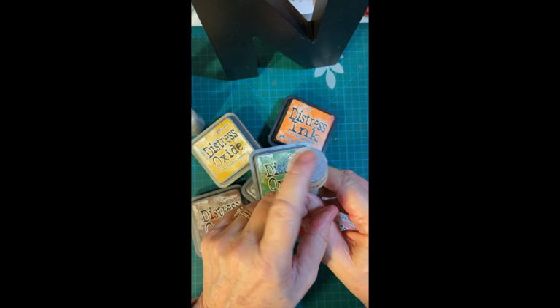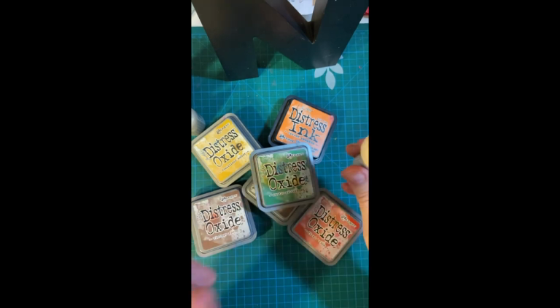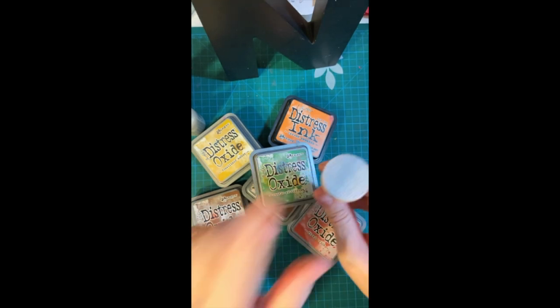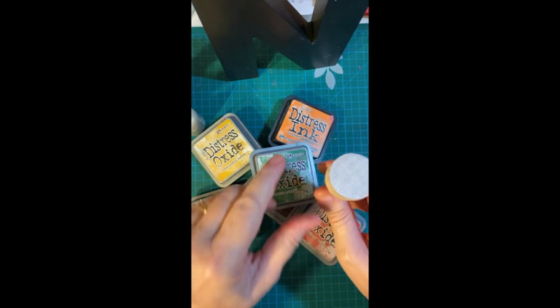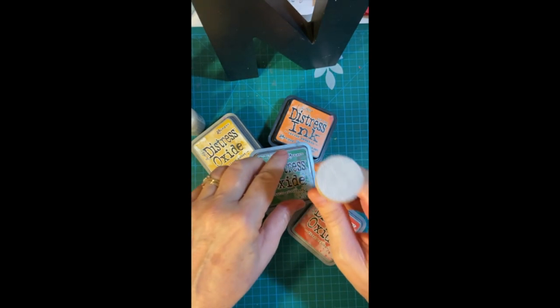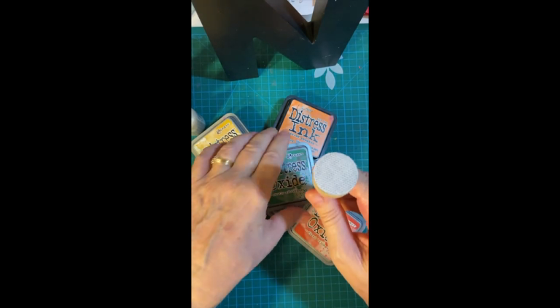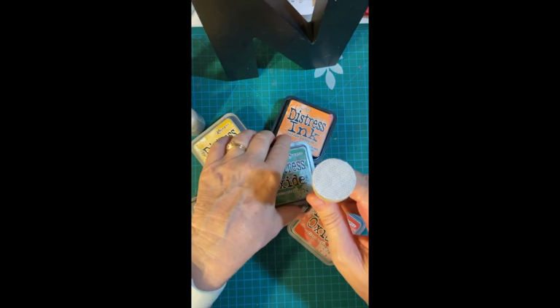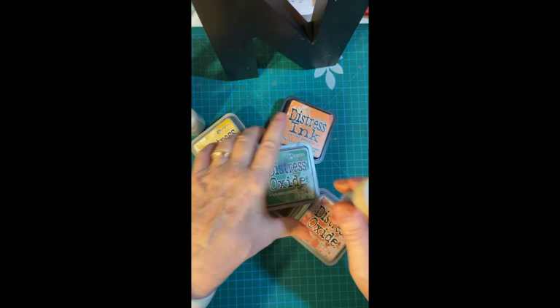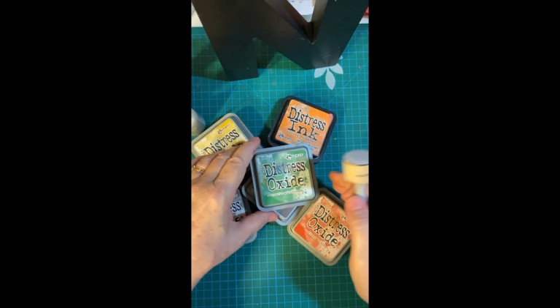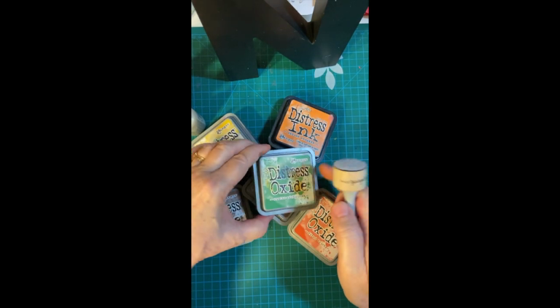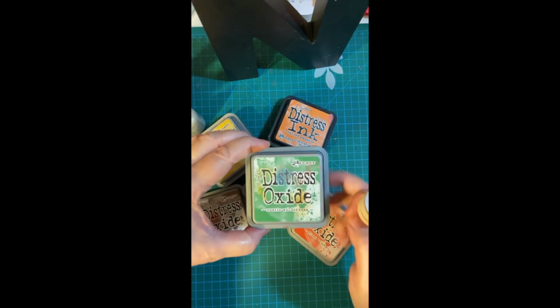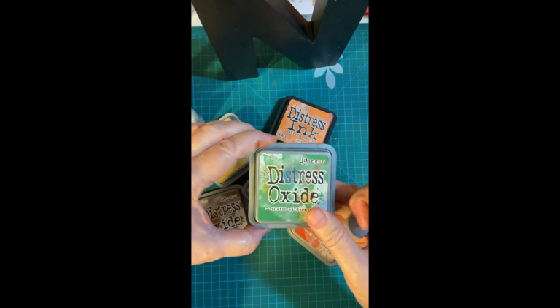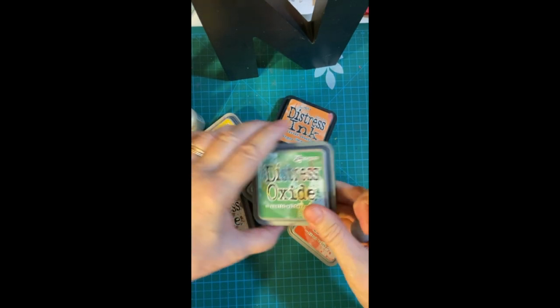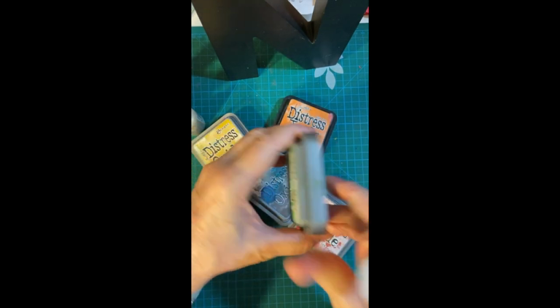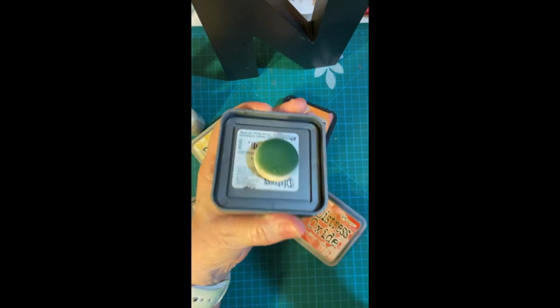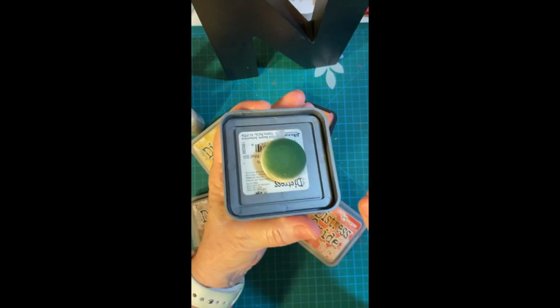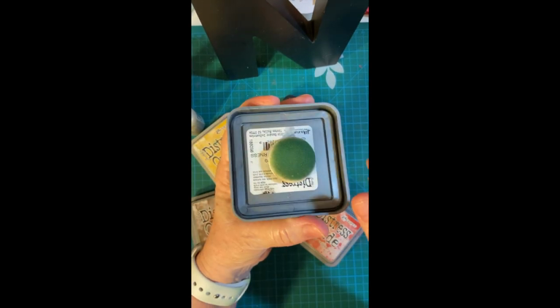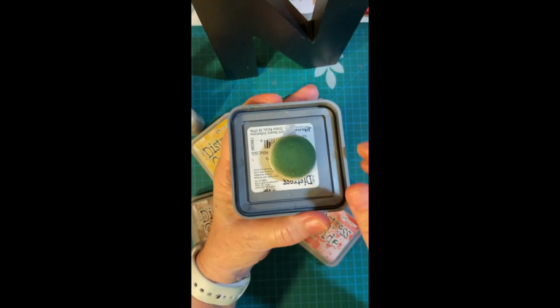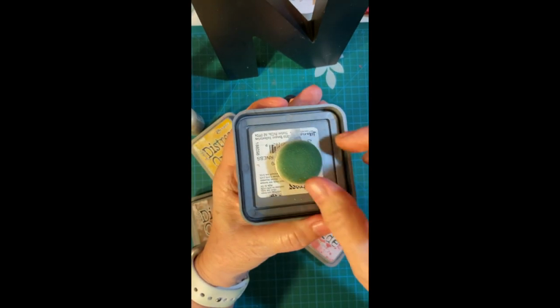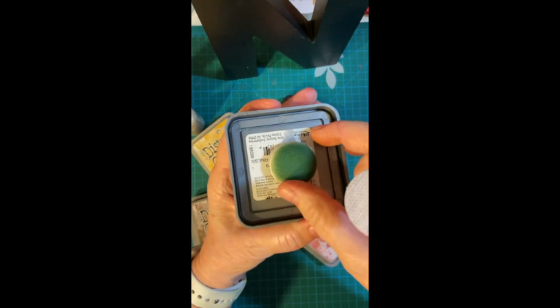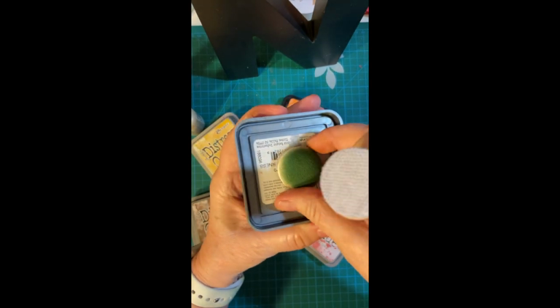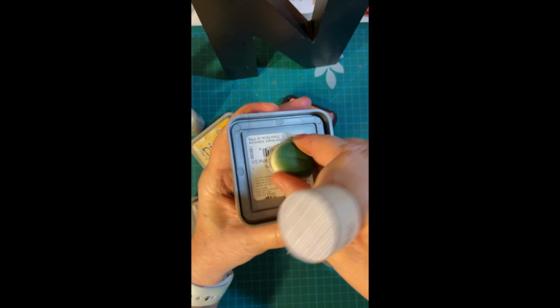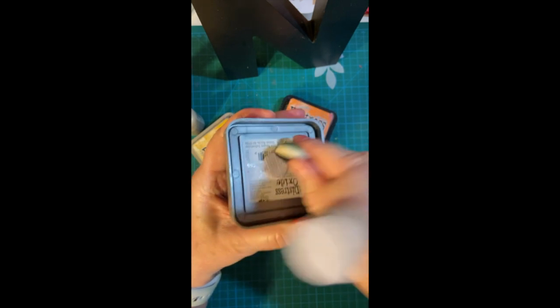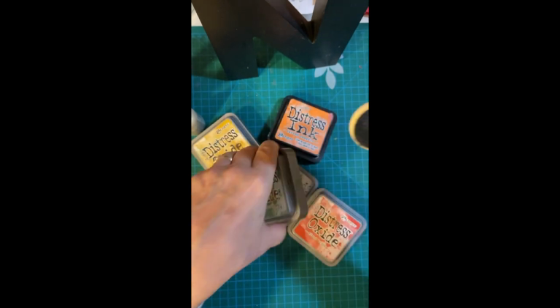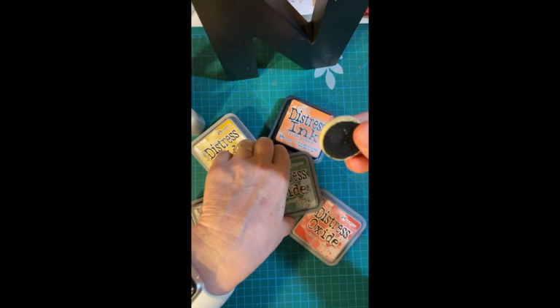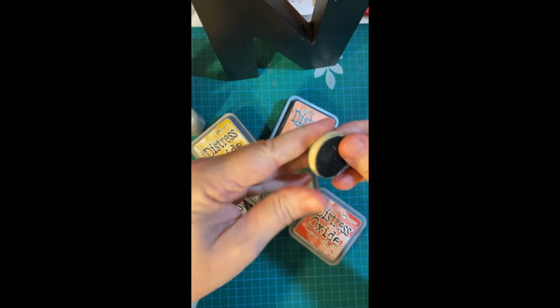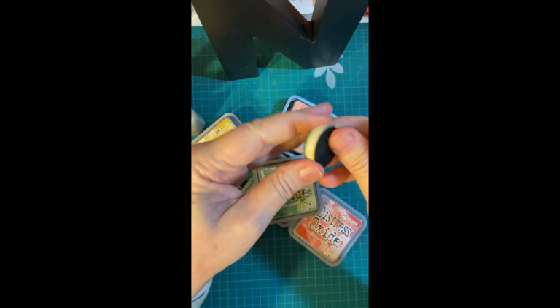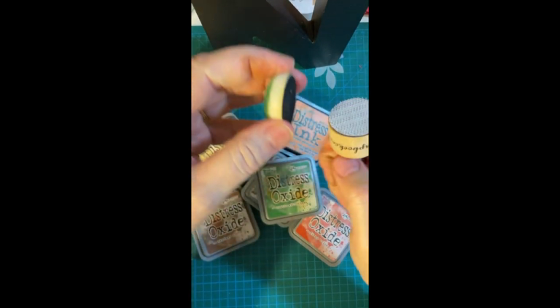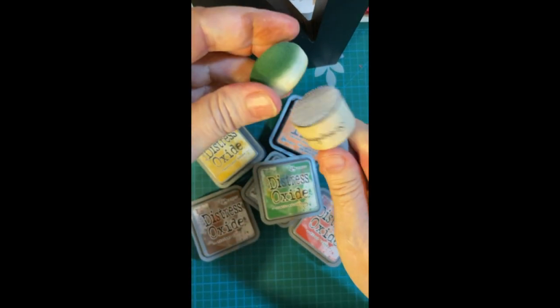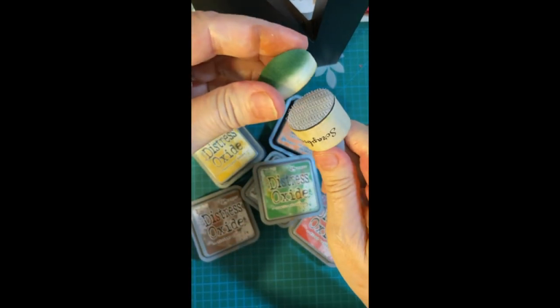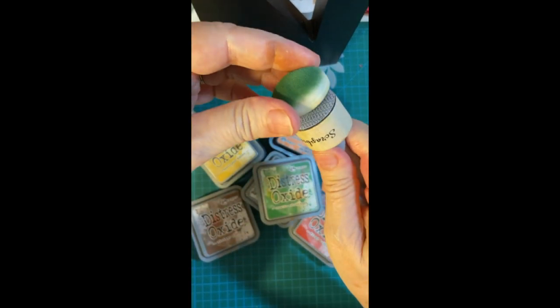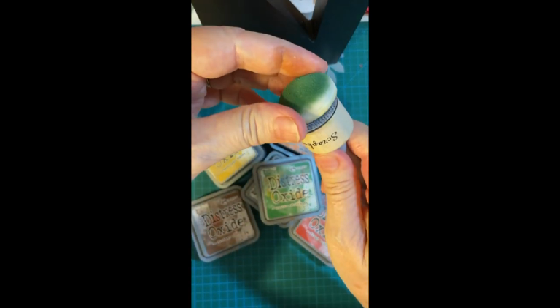So here's what I did. Here's the dauber. It works like this.